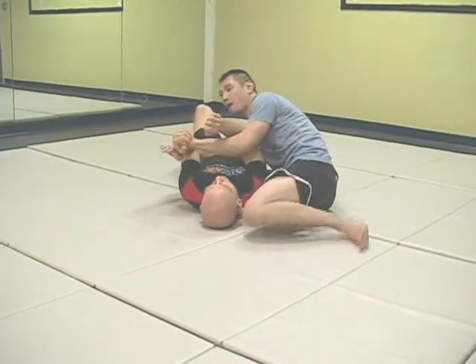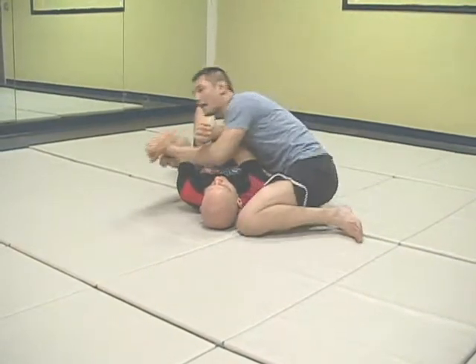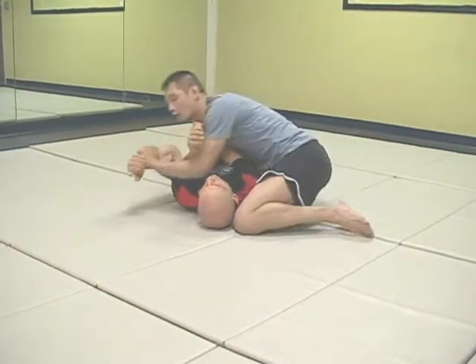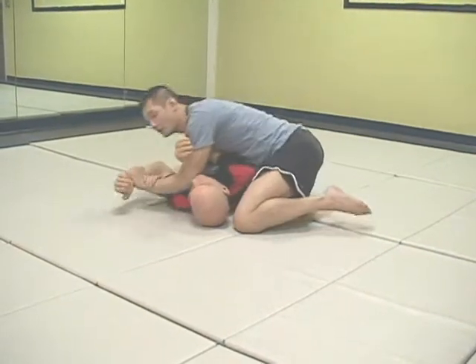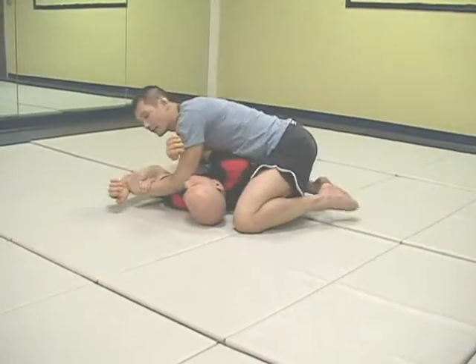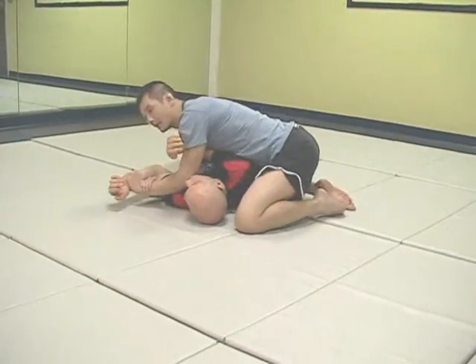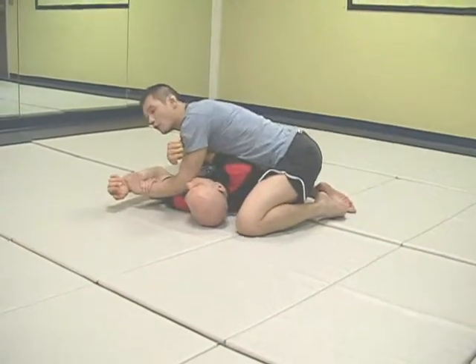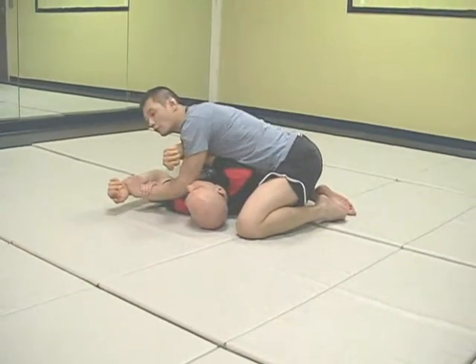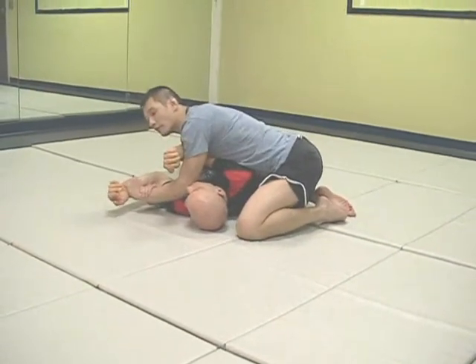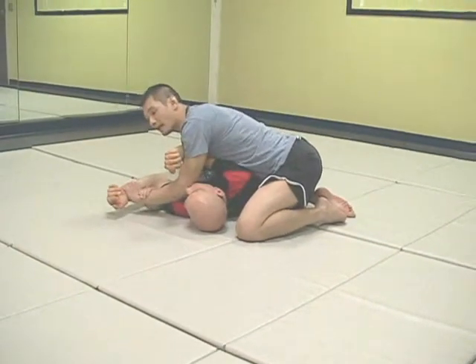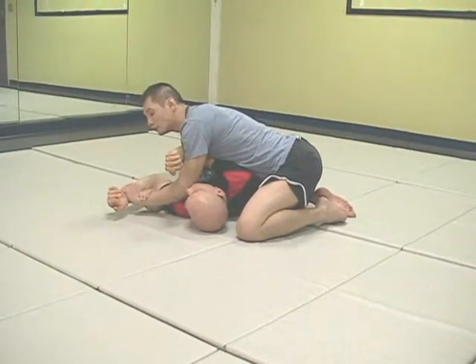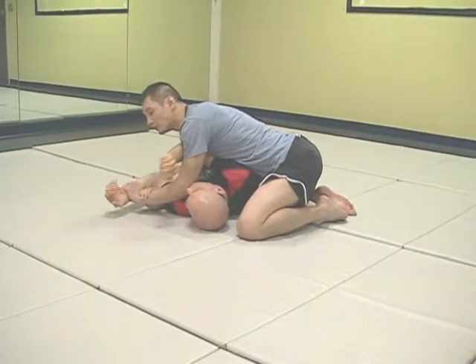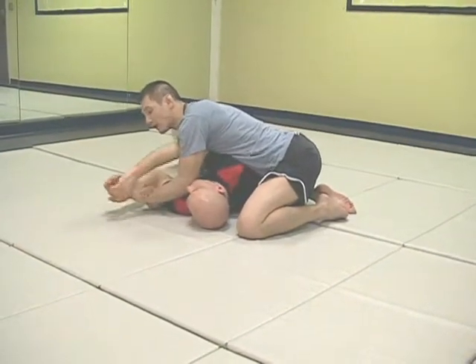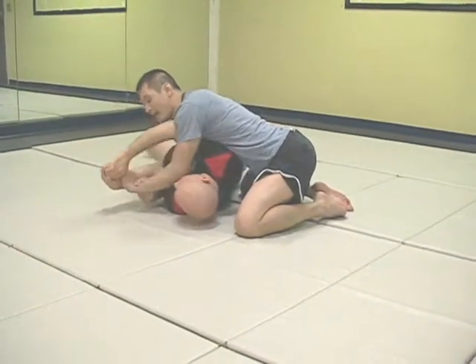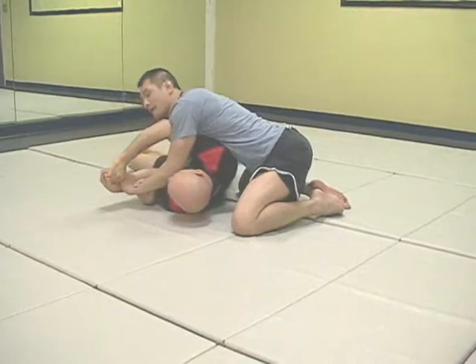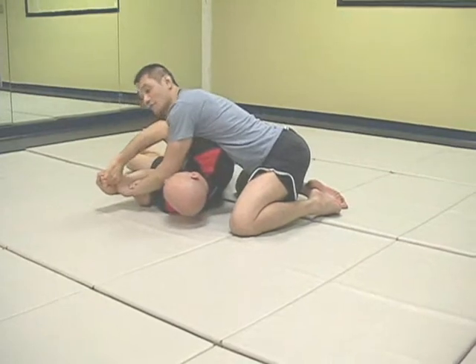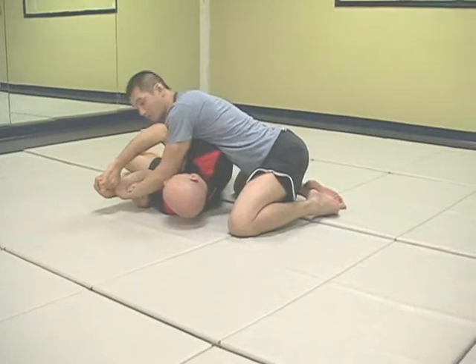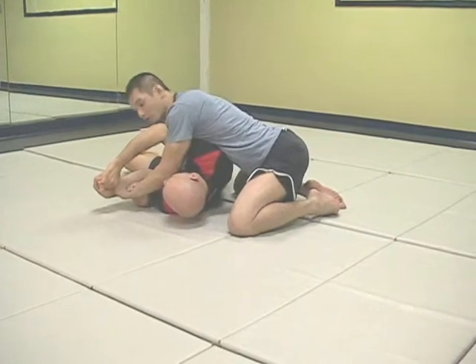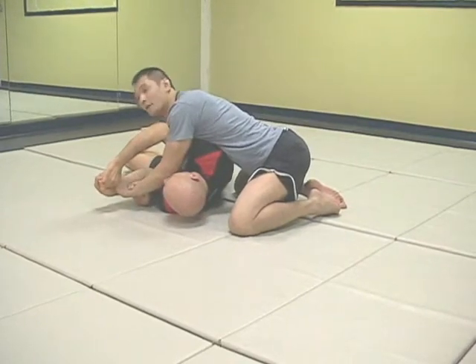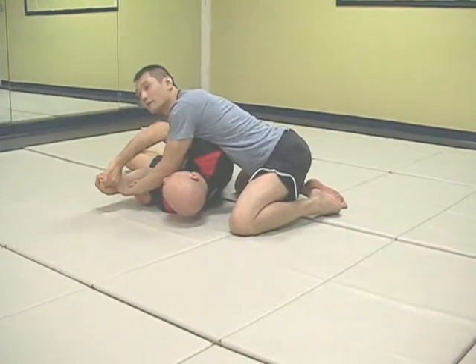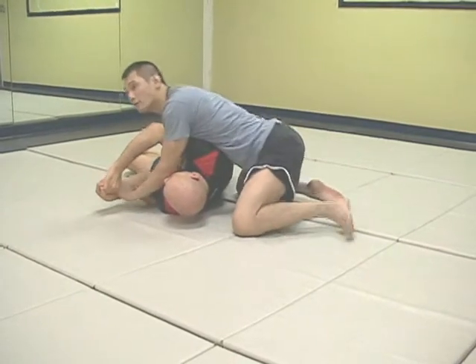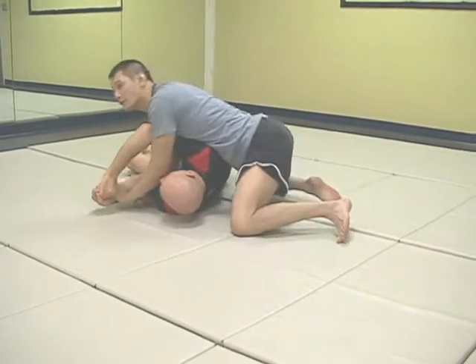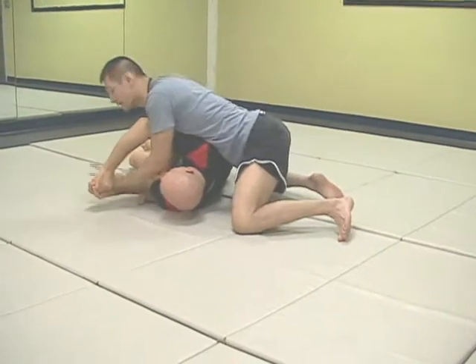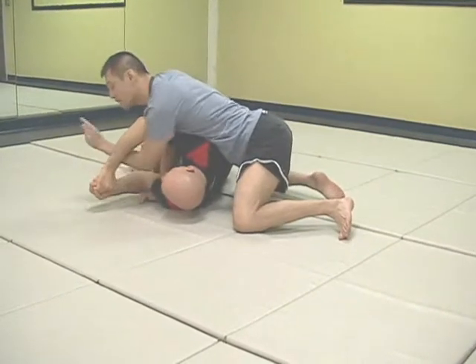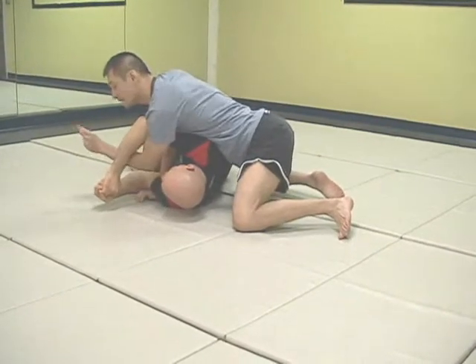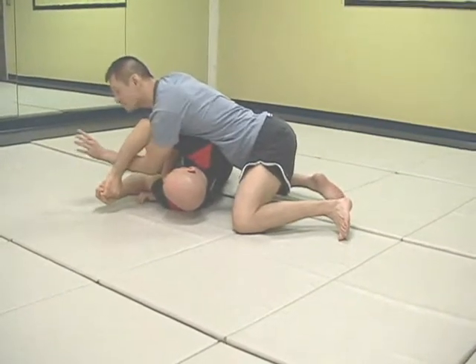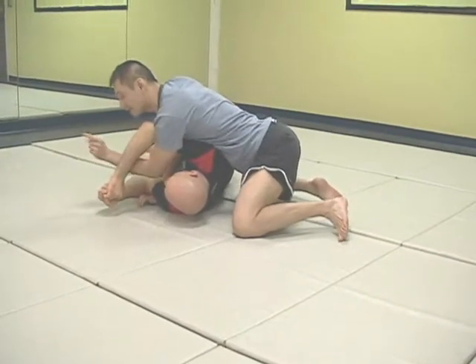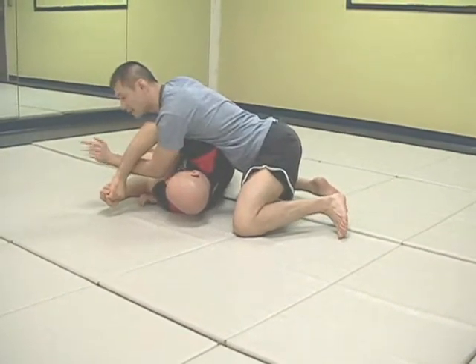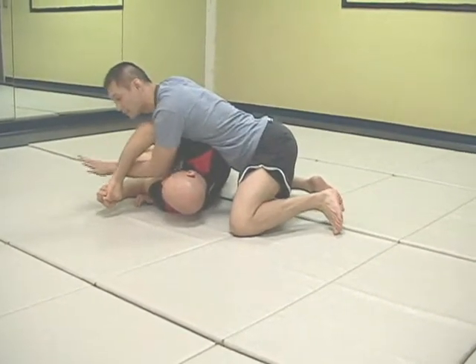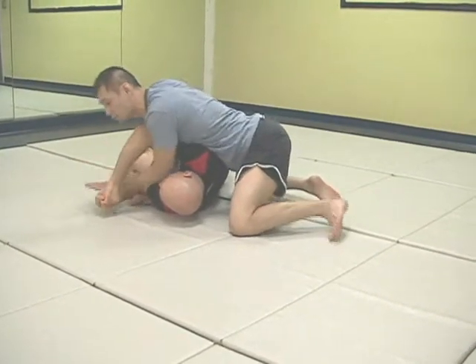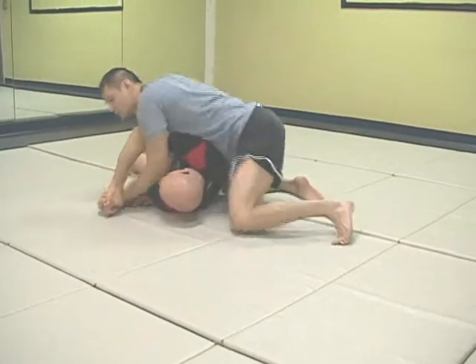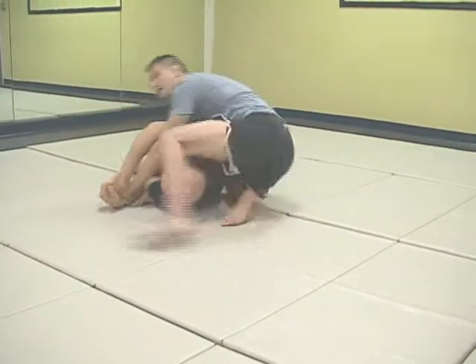When I go for the Americana, he'll typically grab his hand. Look at this arm — it's right there, ready for the taking. Once again, this hand — the hand closest to his head — does everything. Drop back for the arm bar.